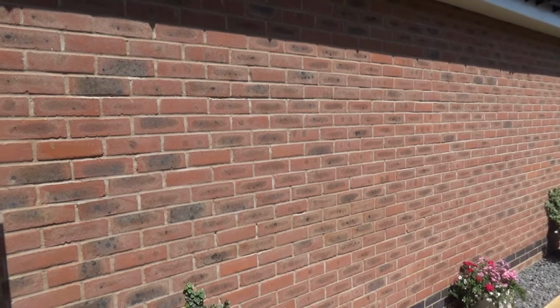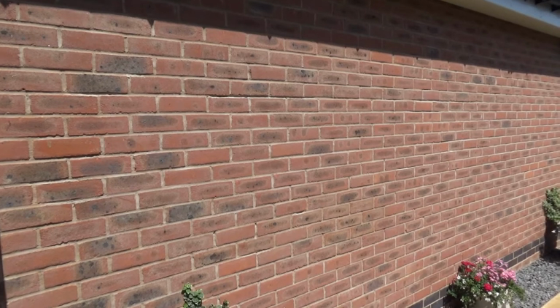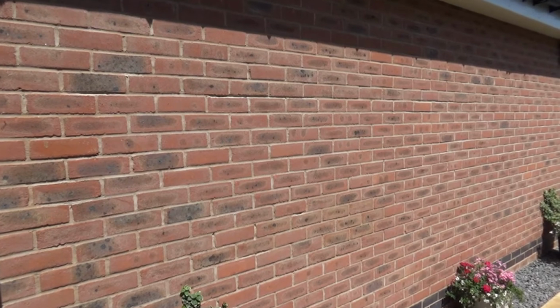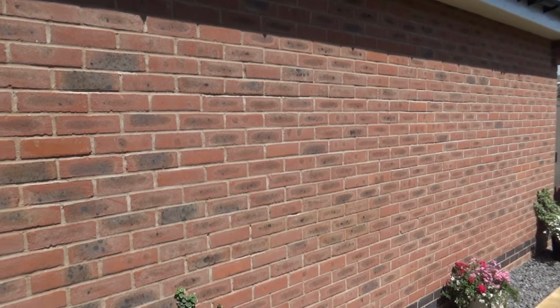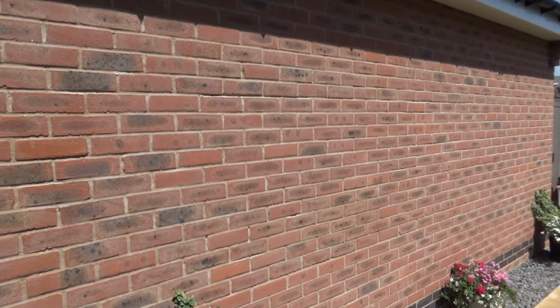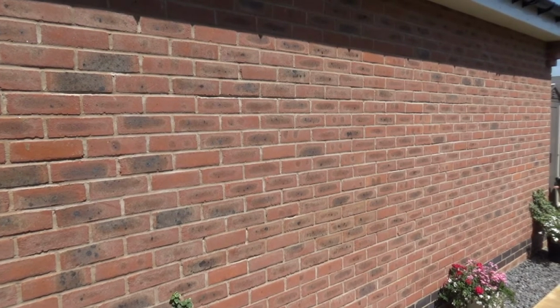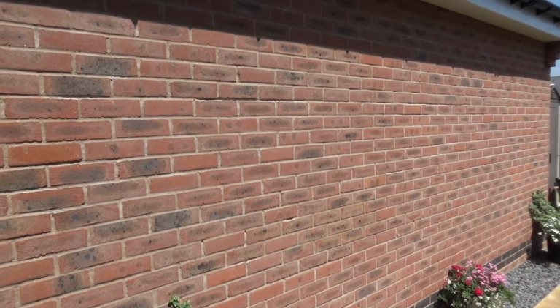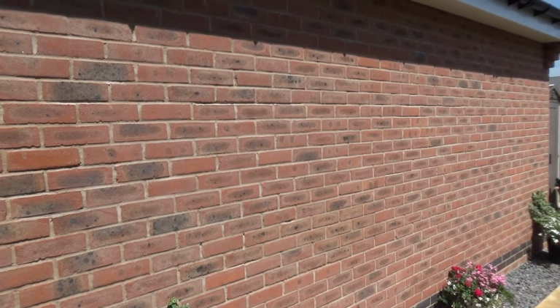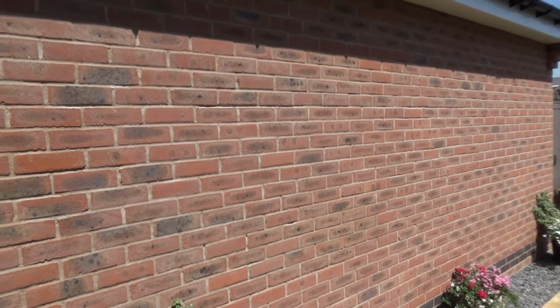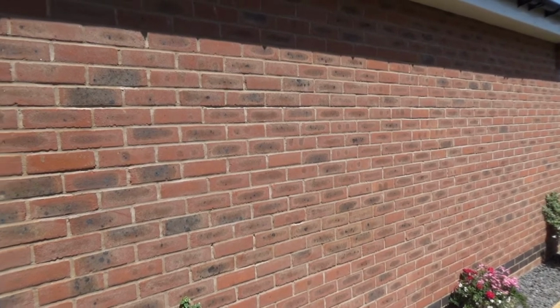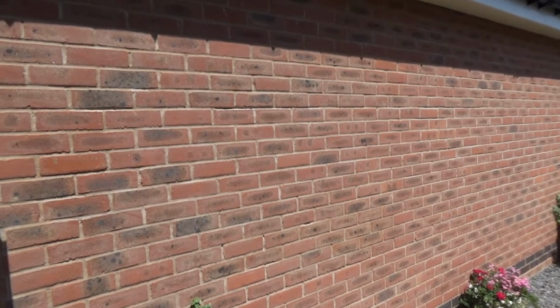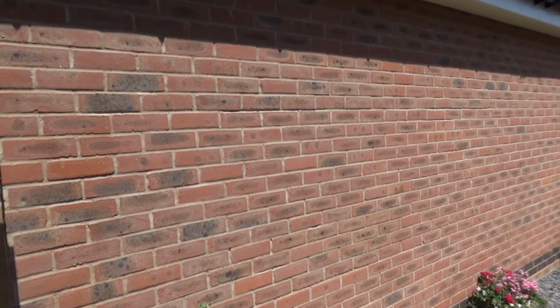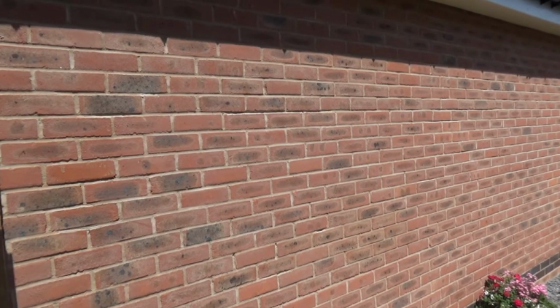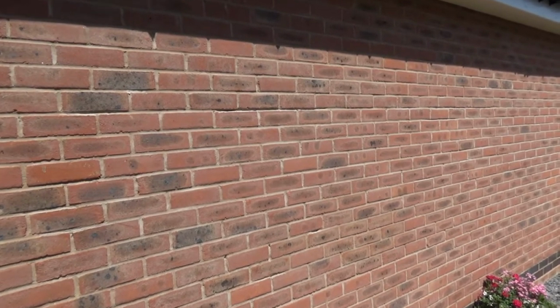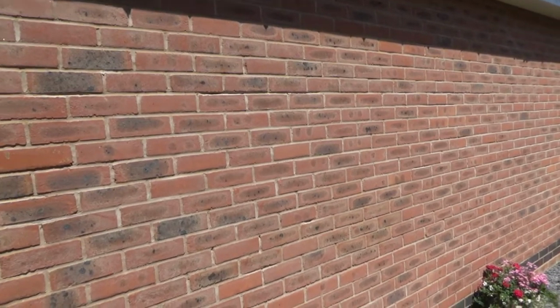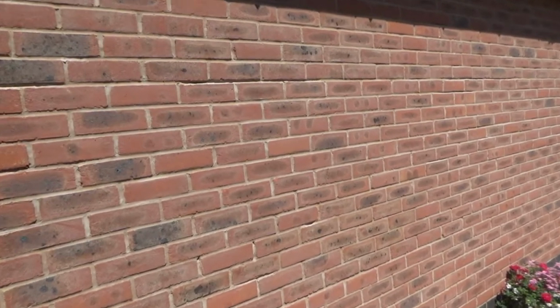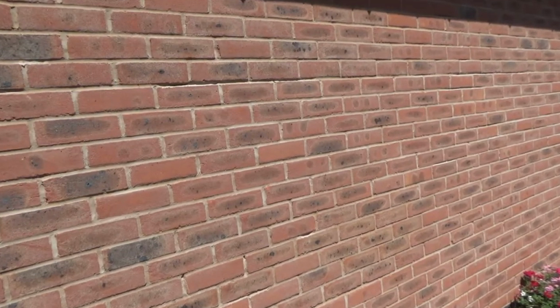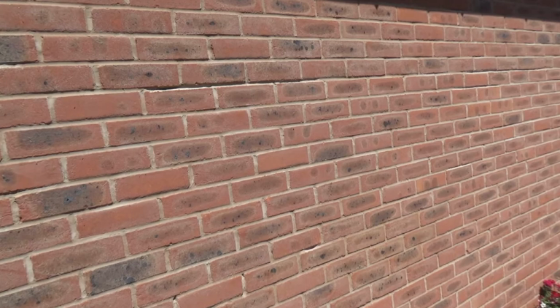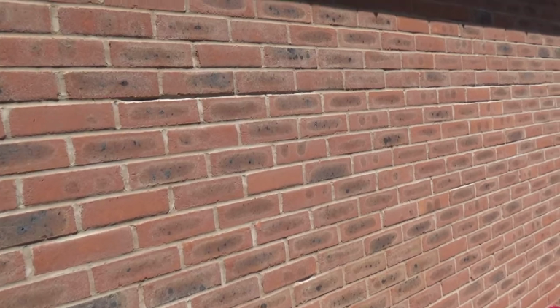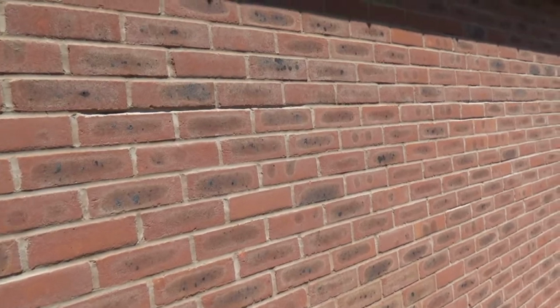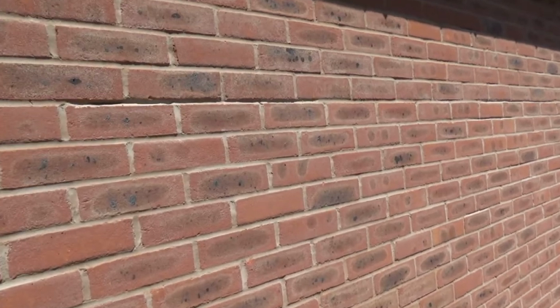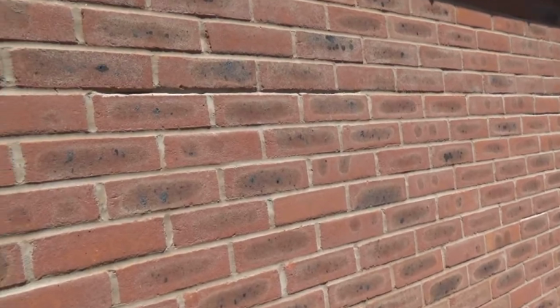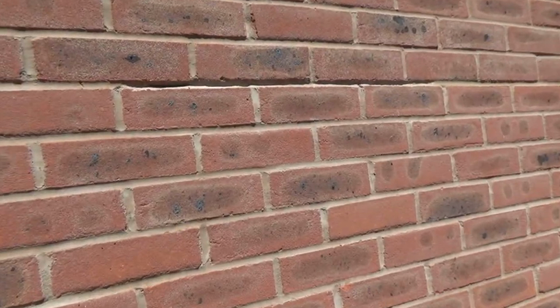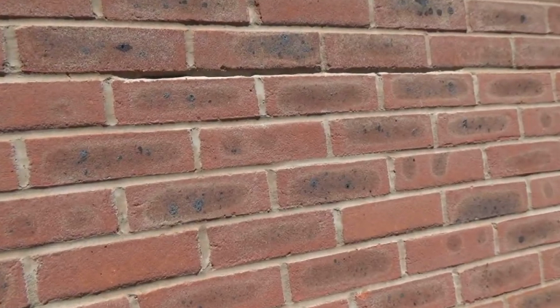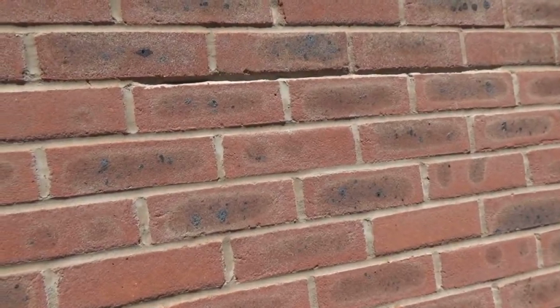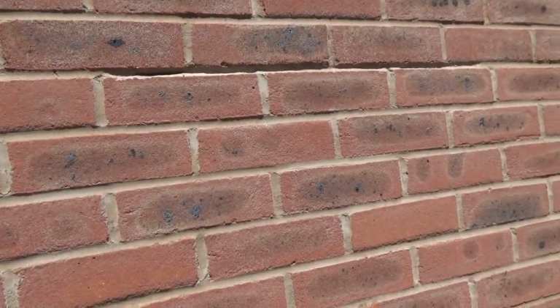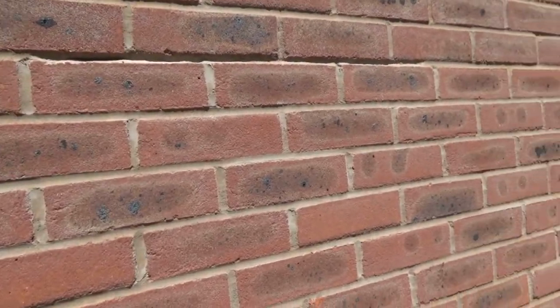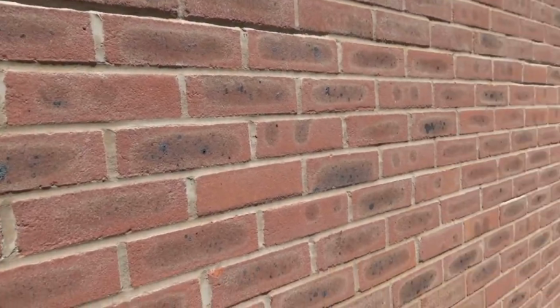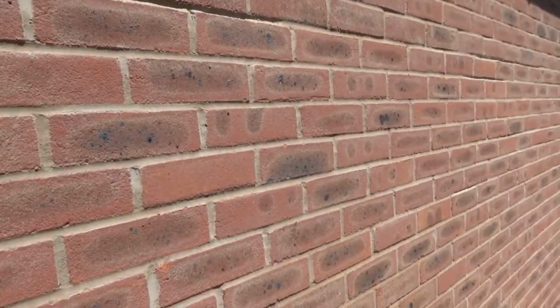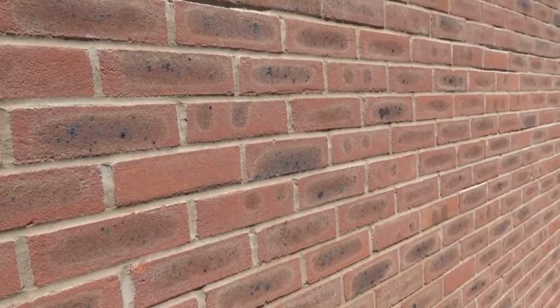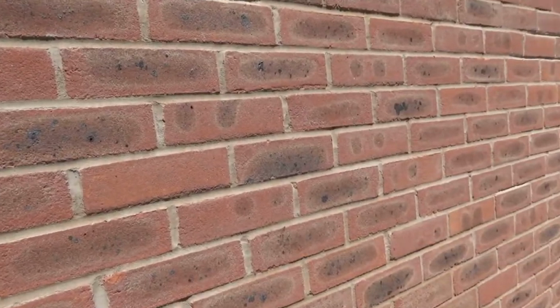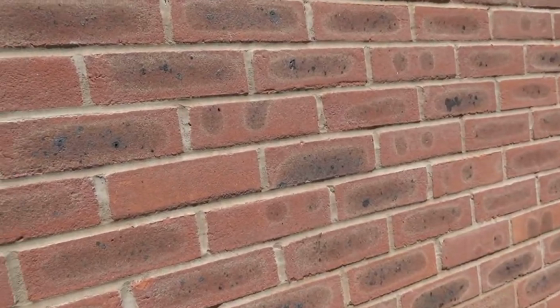Following on from our complaint regarding our David Wilson home and the weak mortar, we had the NHBC inspector visit us earlier this week.